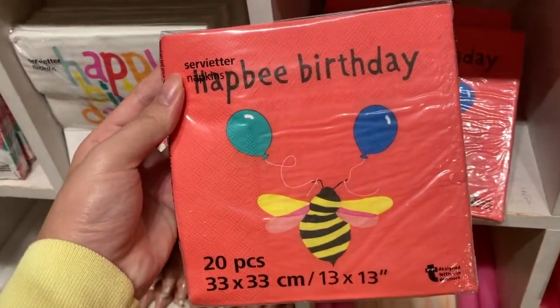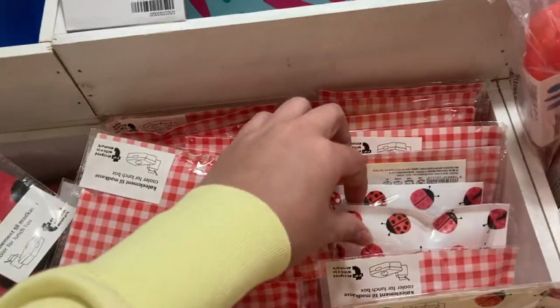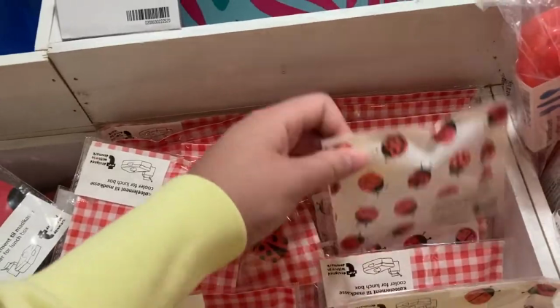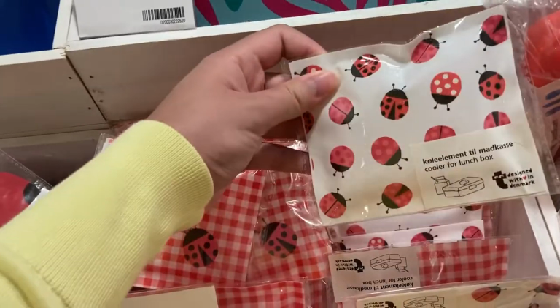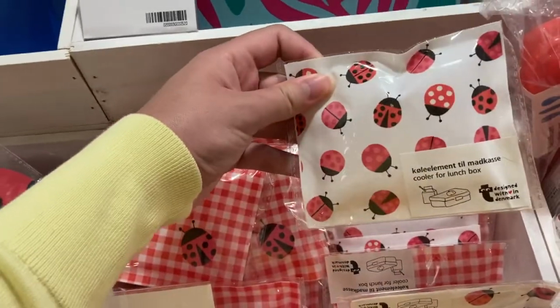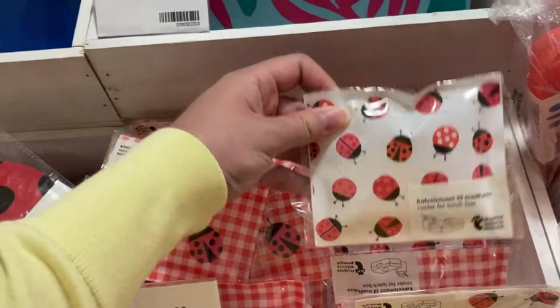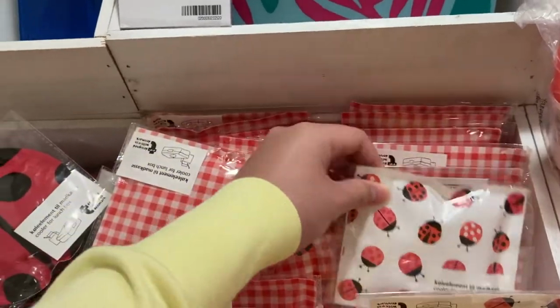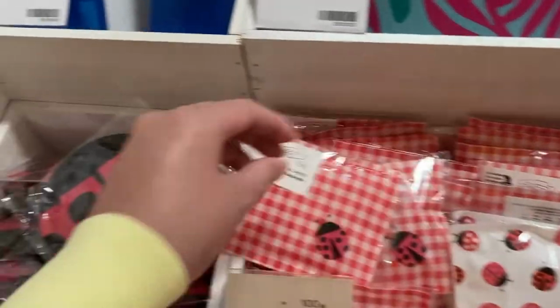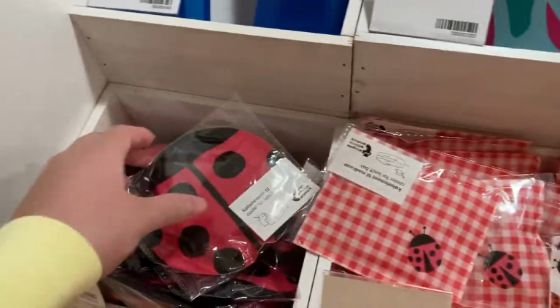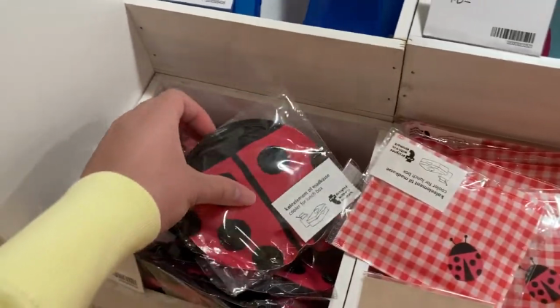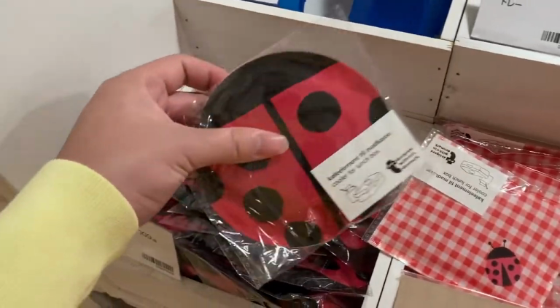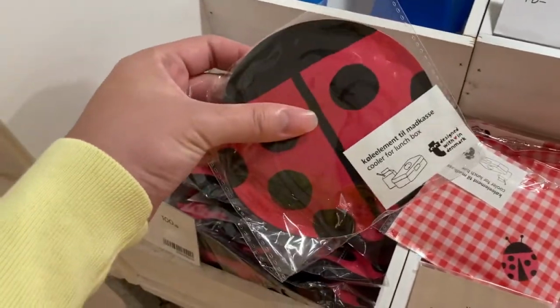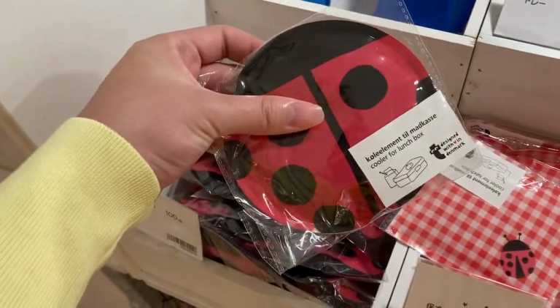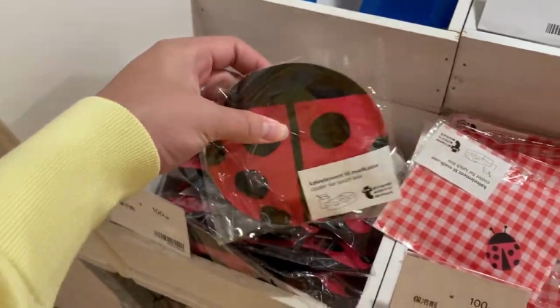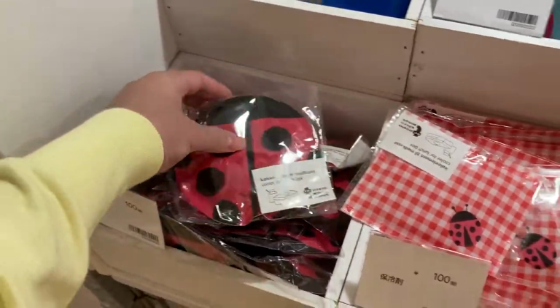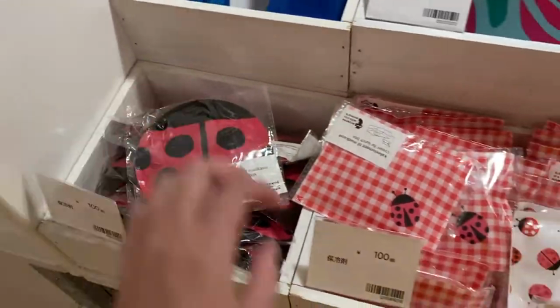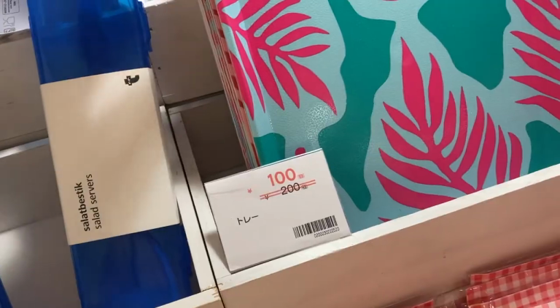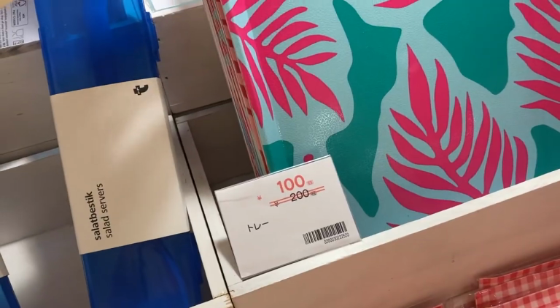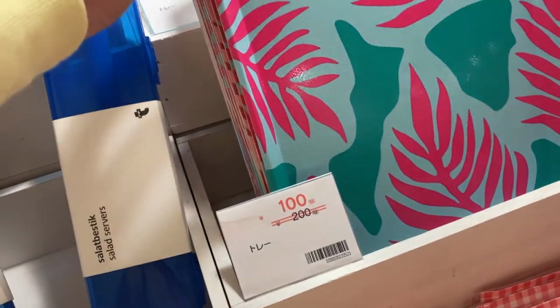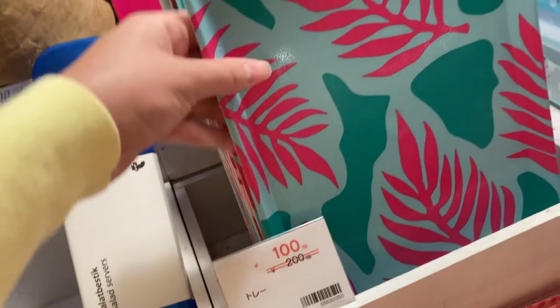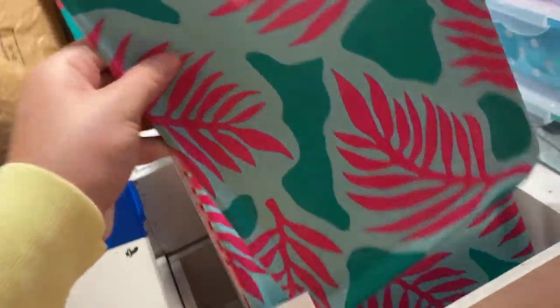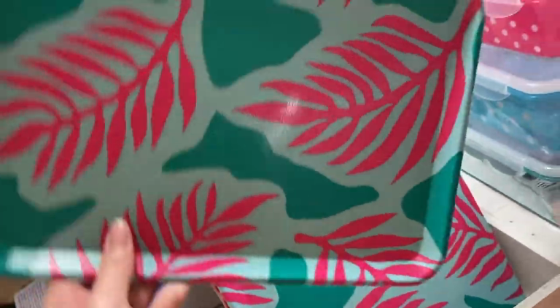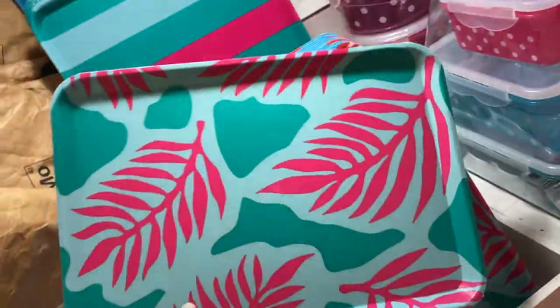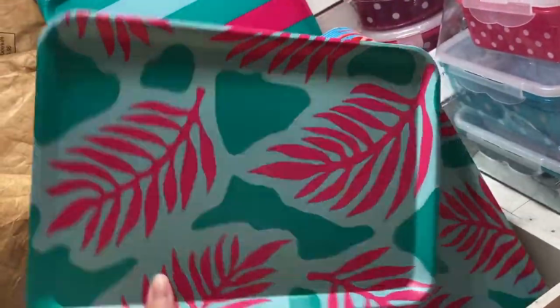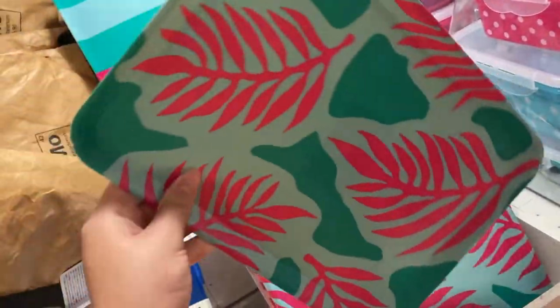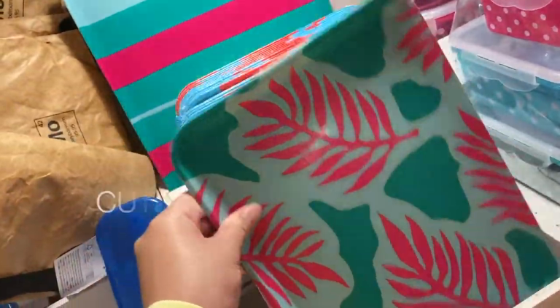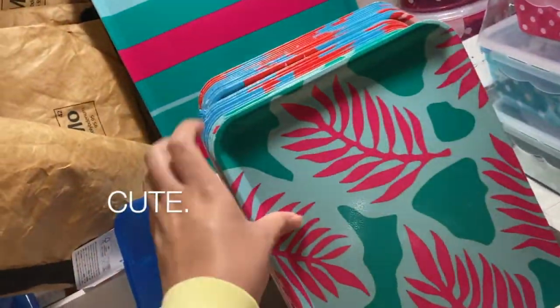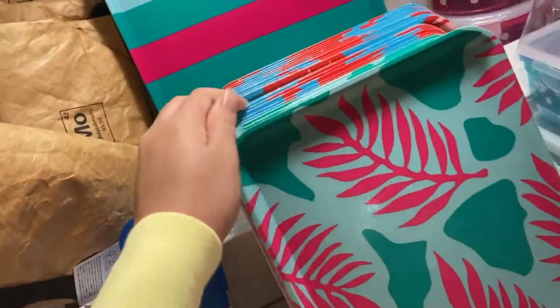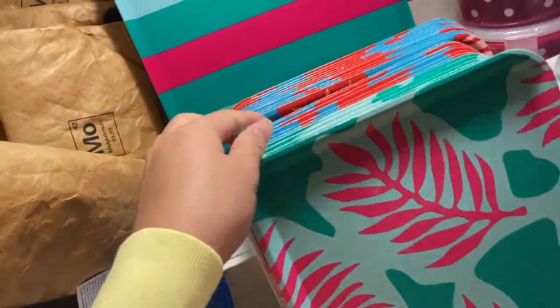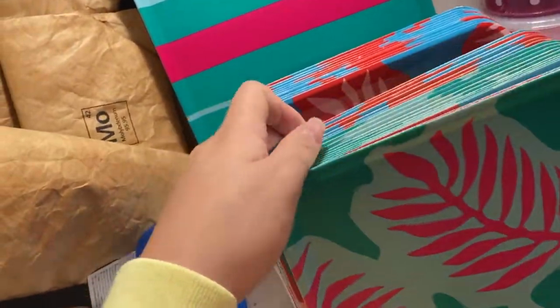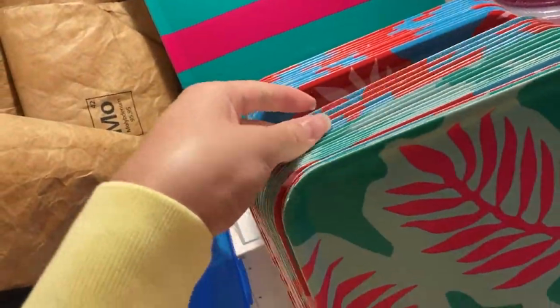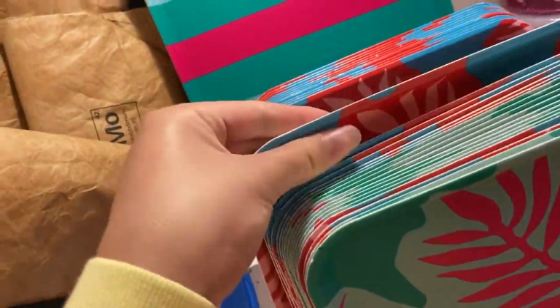And these are little ice packs in the shape of ladybugs. And this tray for a dollar — I just think it's really cute. And they also have it in blue and red.